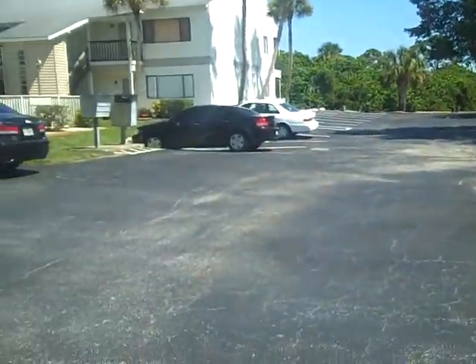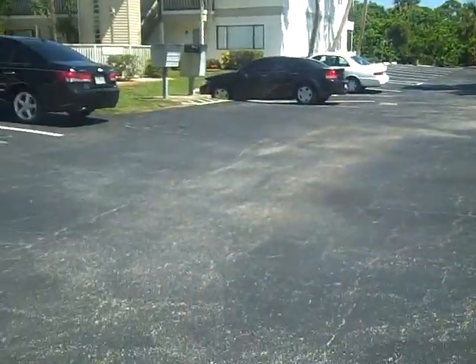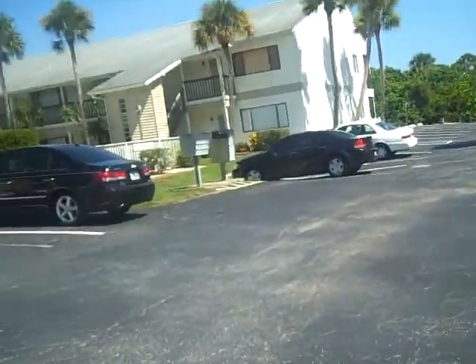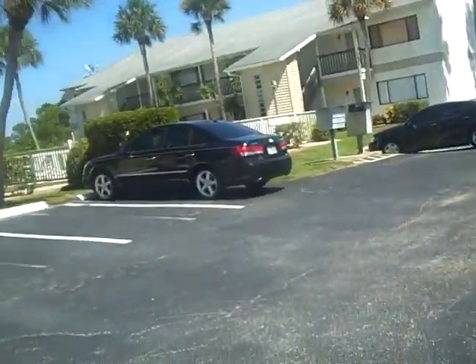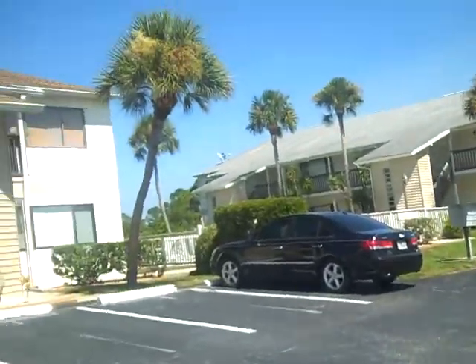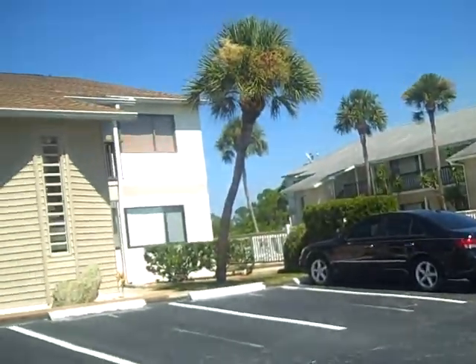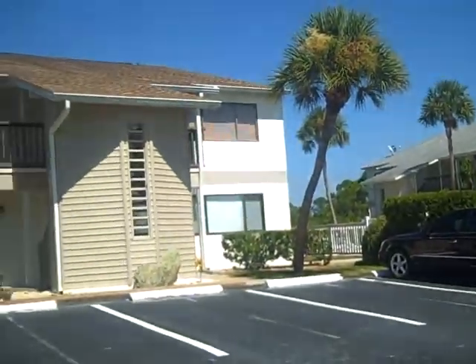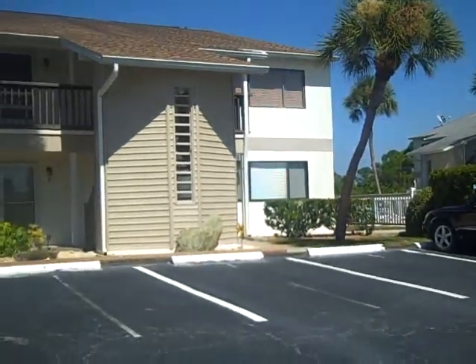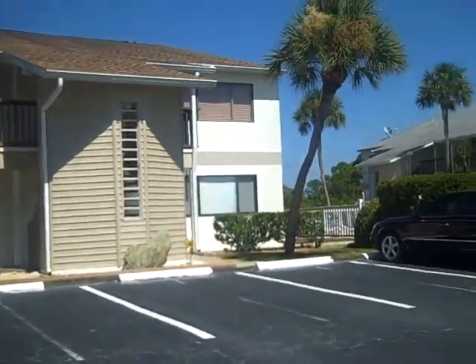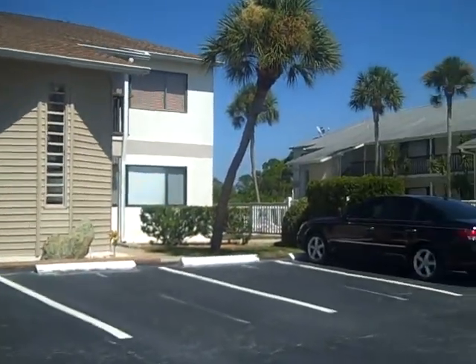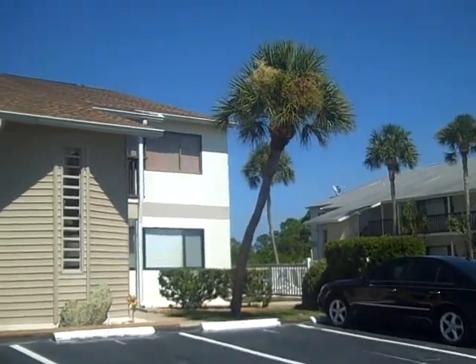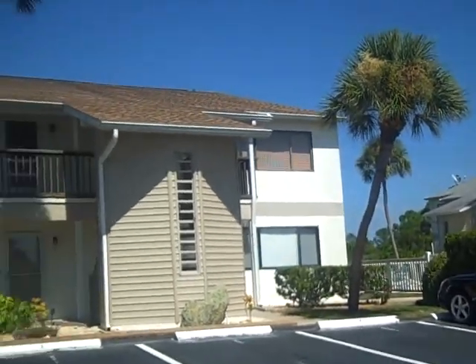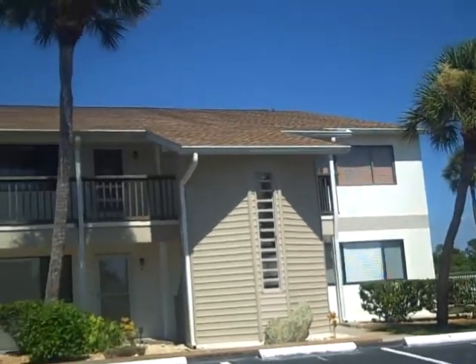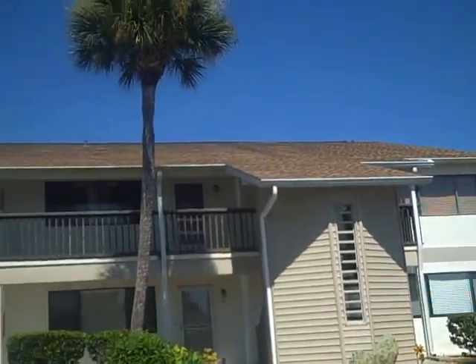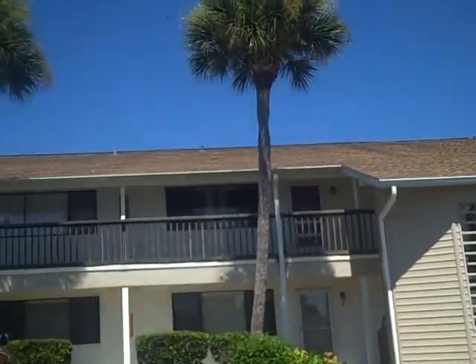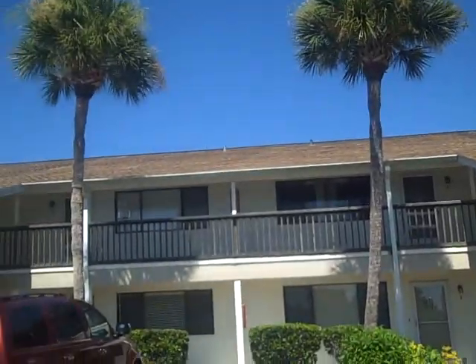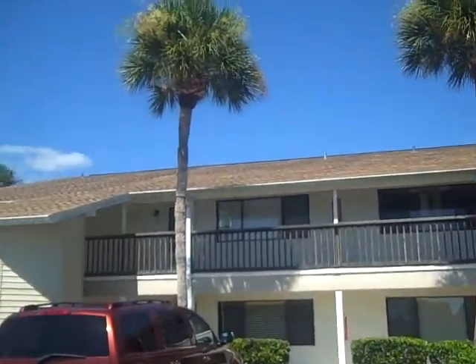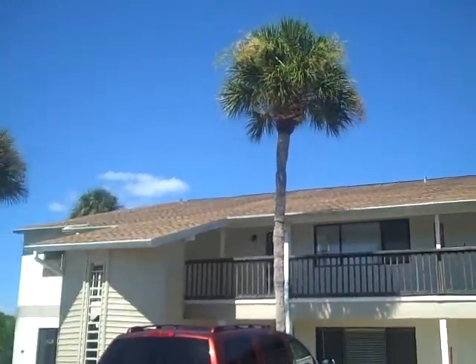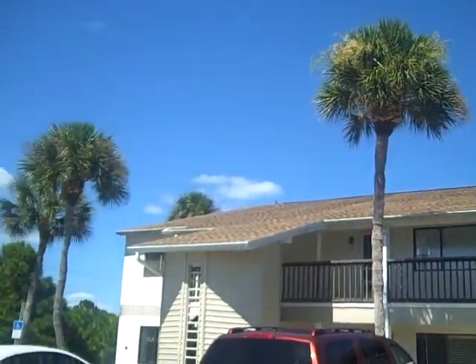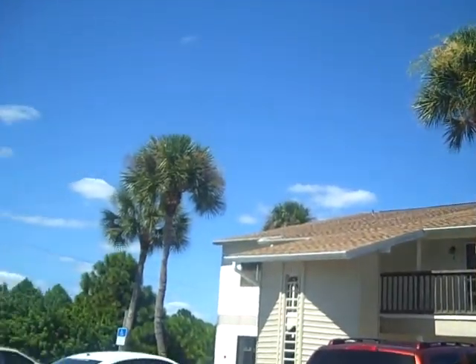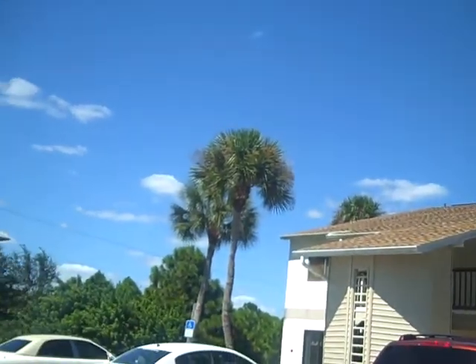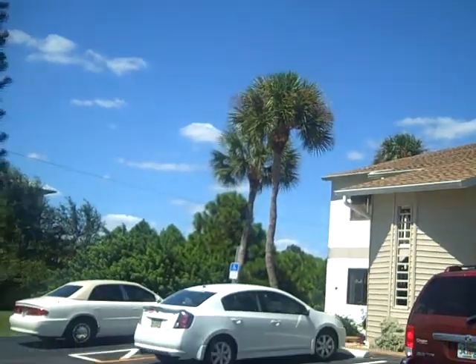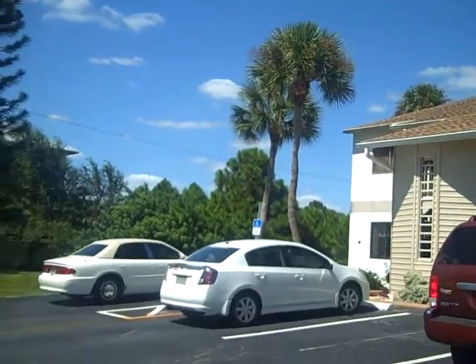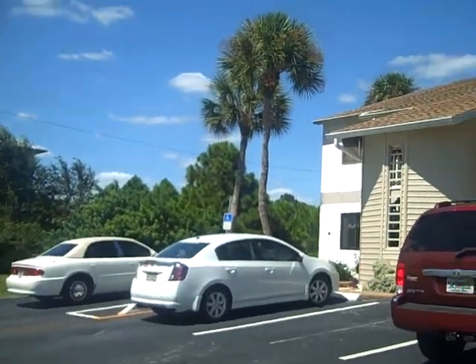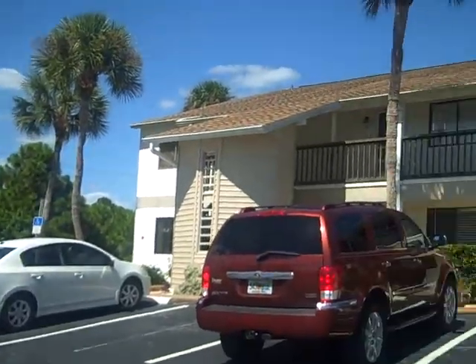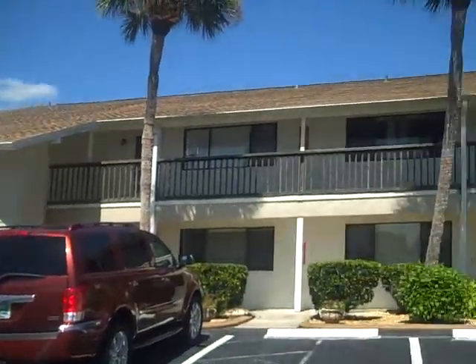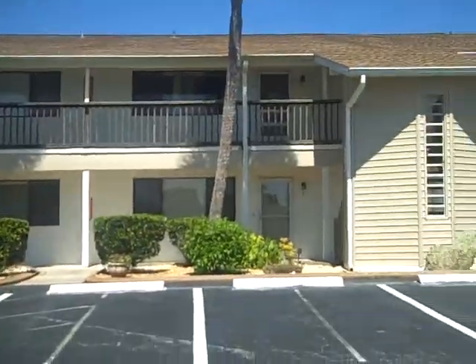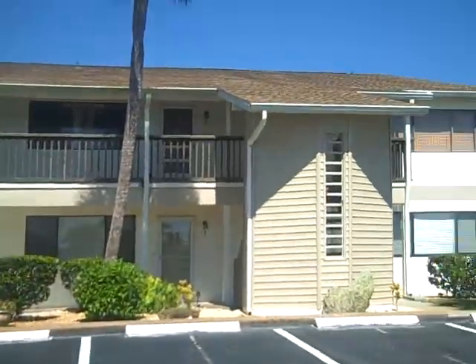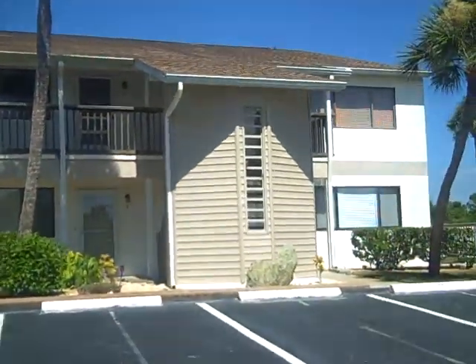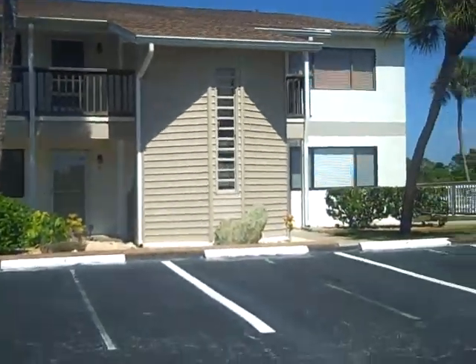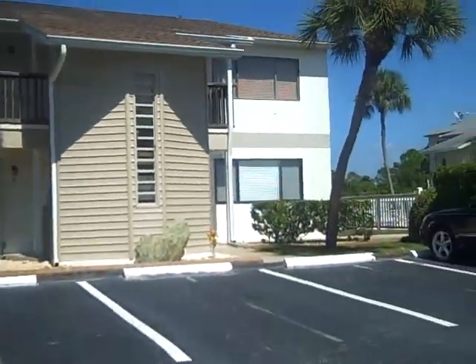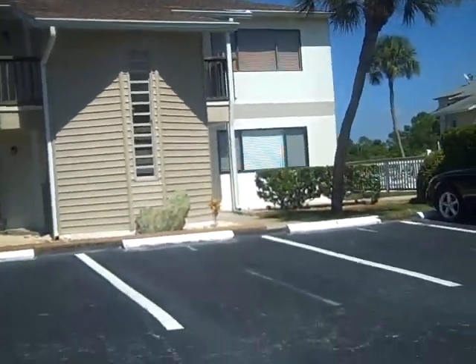Okay Bob, this is the unit here on Cape Hayes Drive. I'm going to give you a shot of the outside. Actually the roof looks like it's been replaced, so there shouldn't be any big assessments.